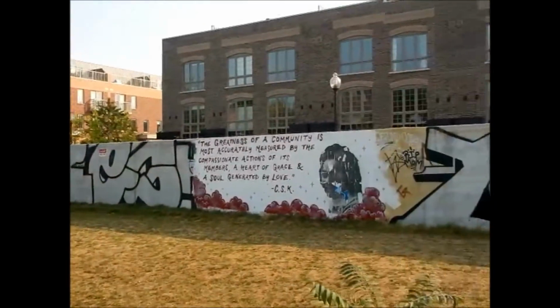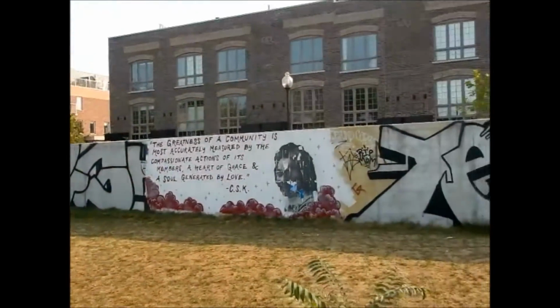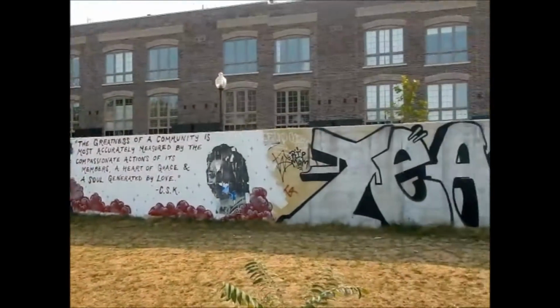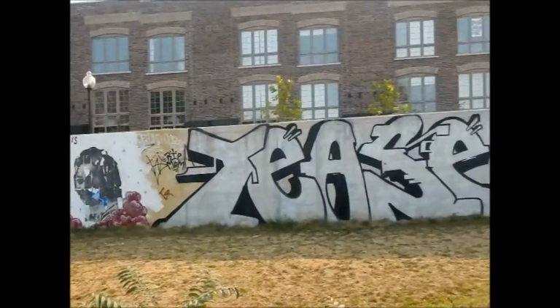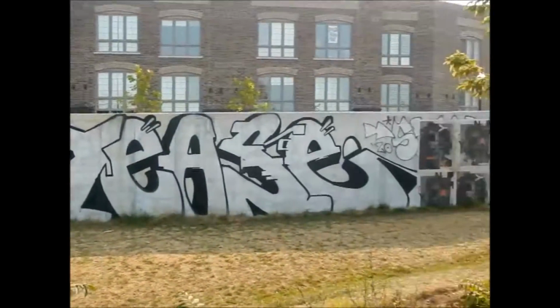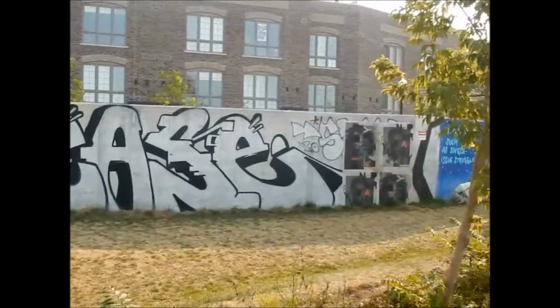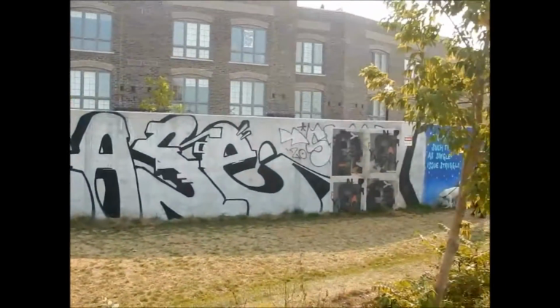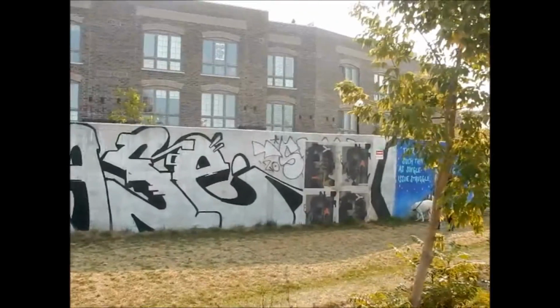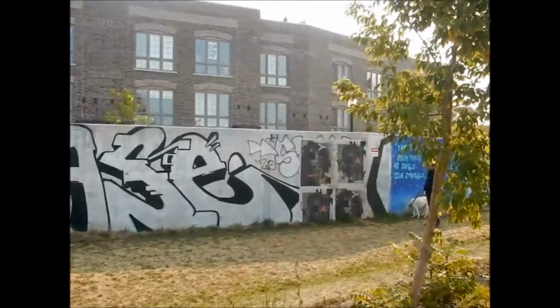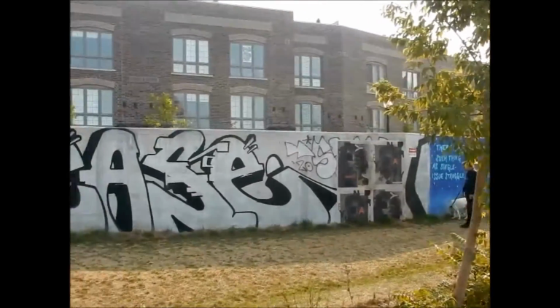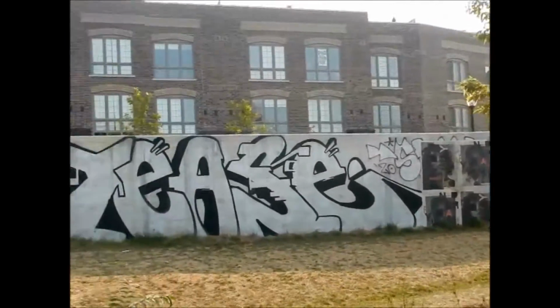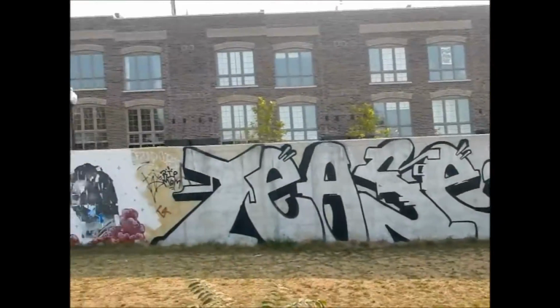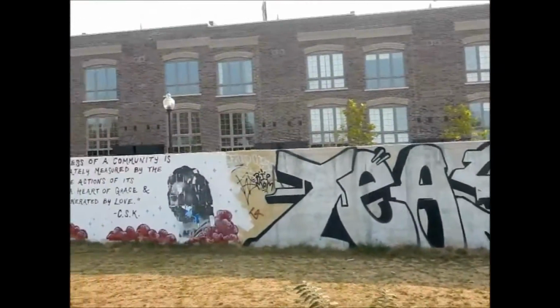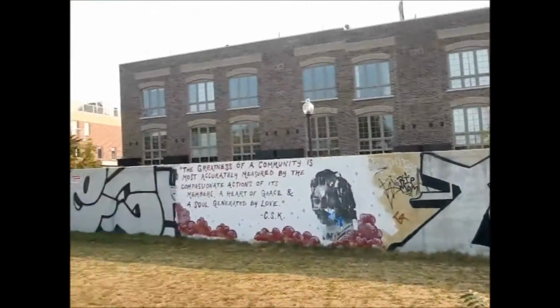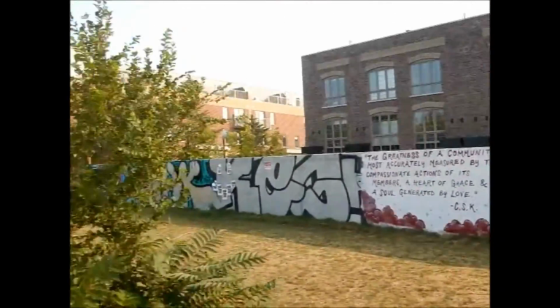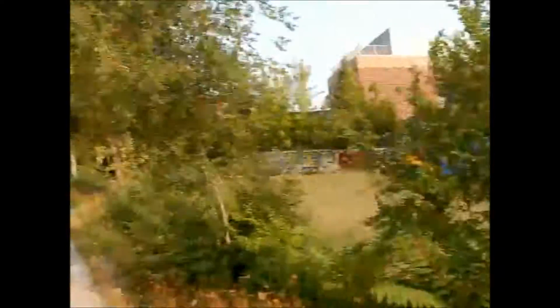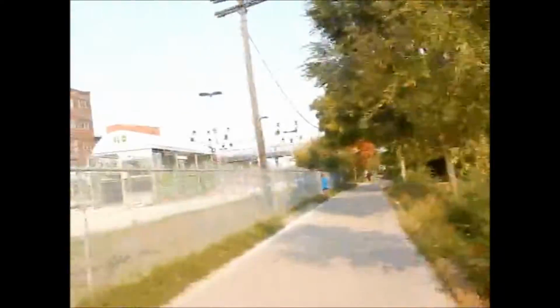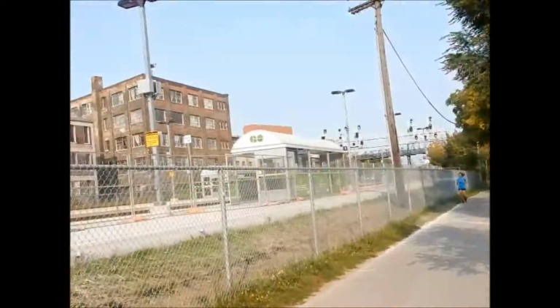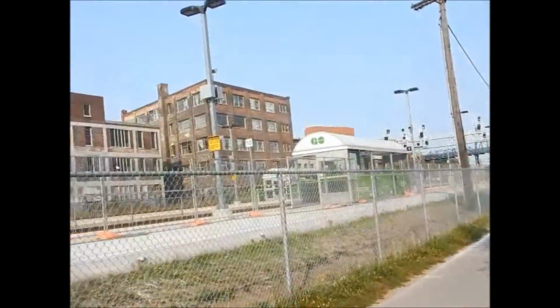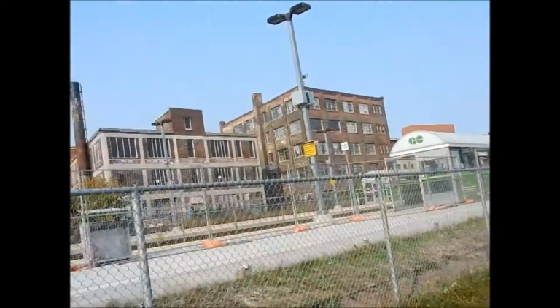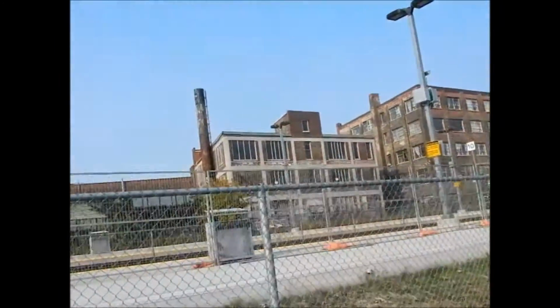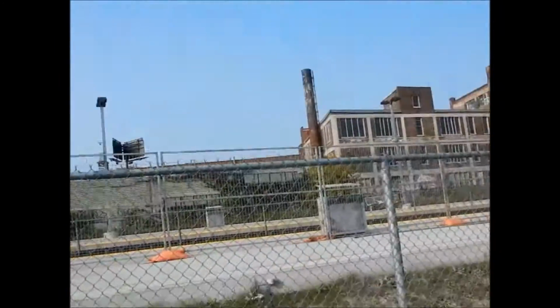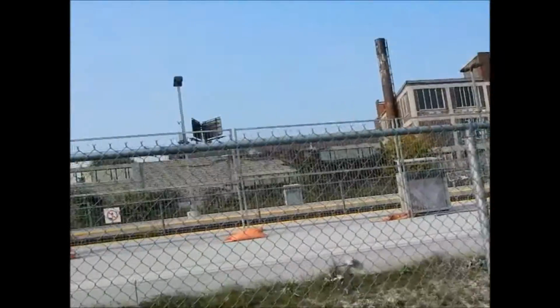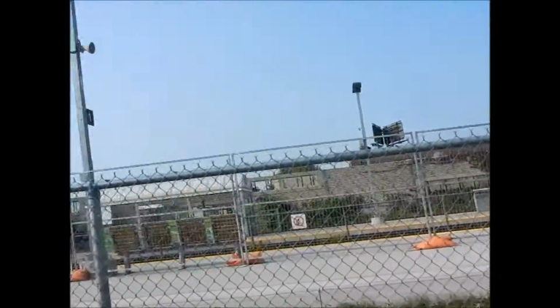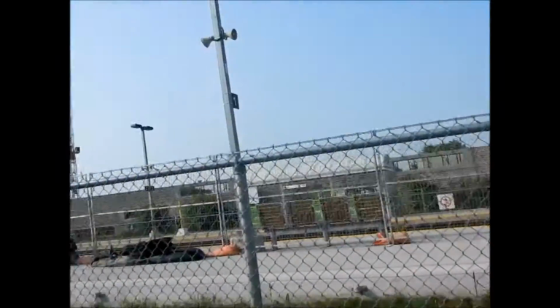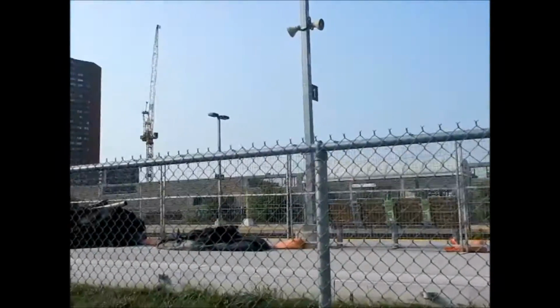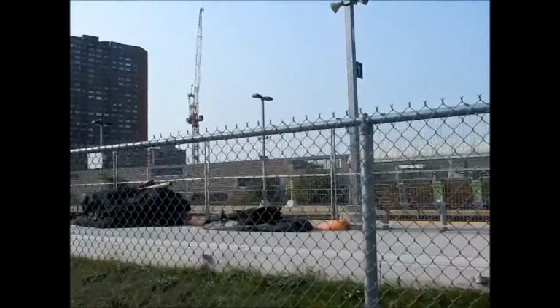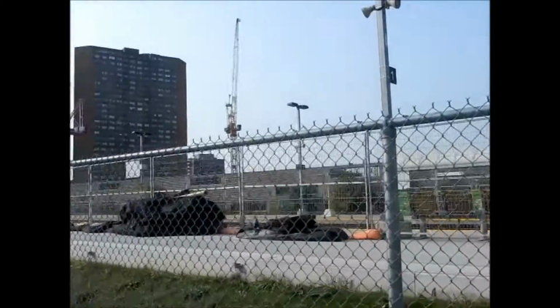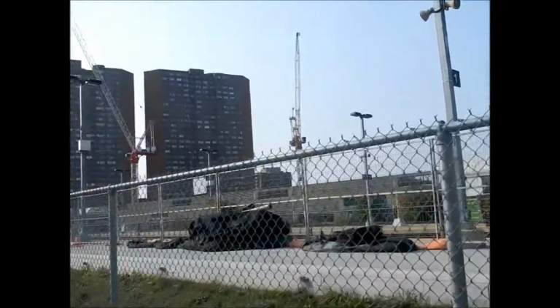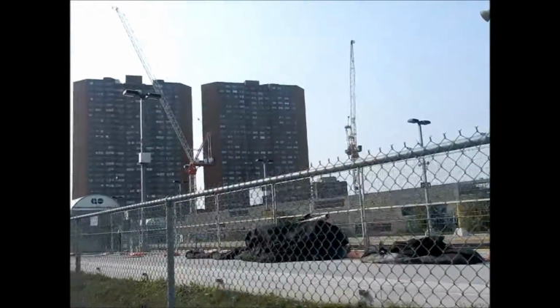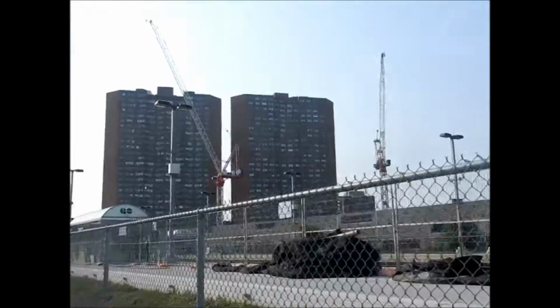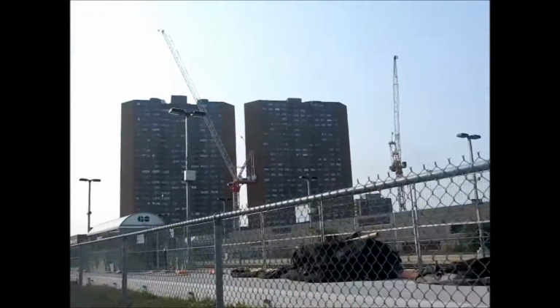There's more murals here. I guess because it's the airport train, they do it in French as well.